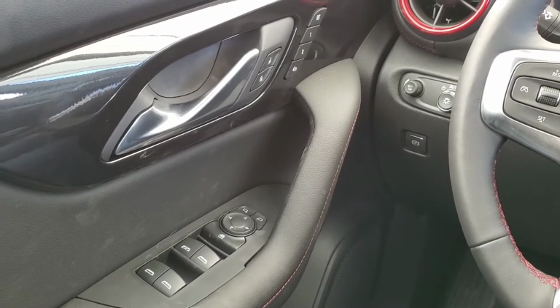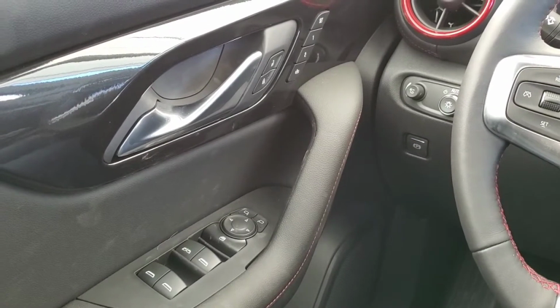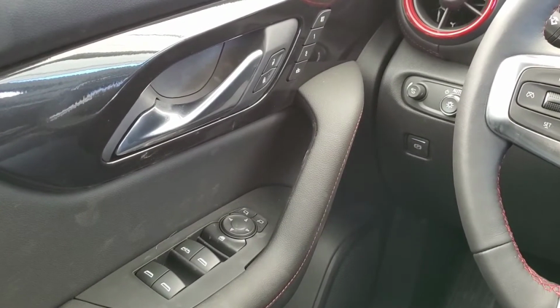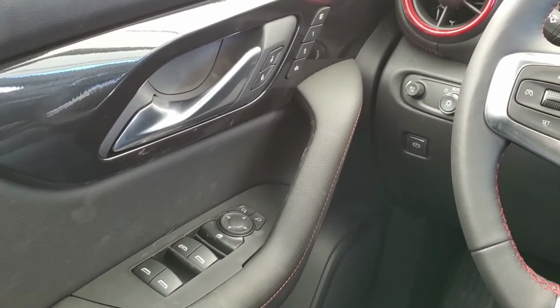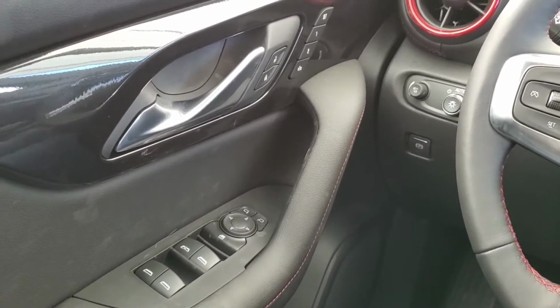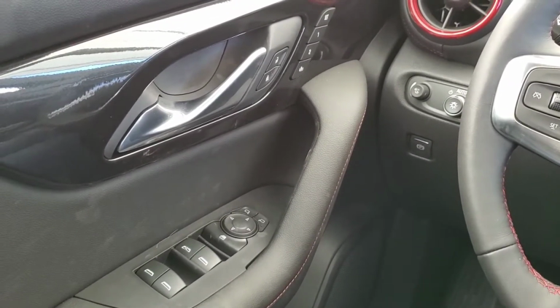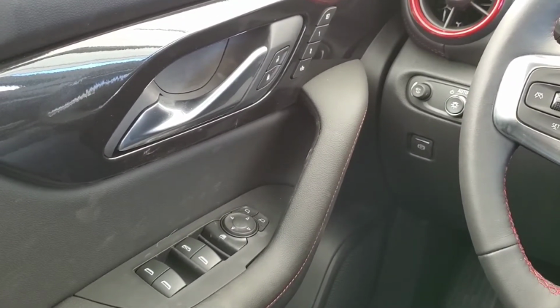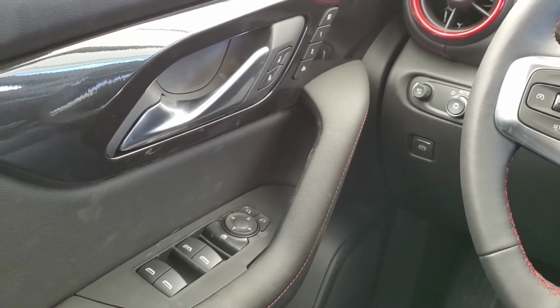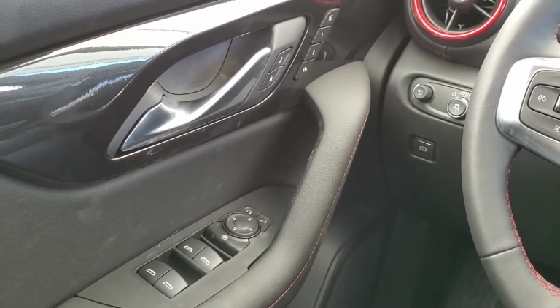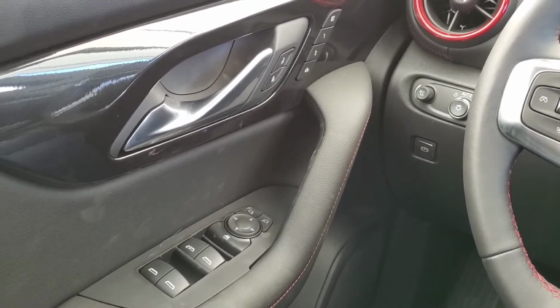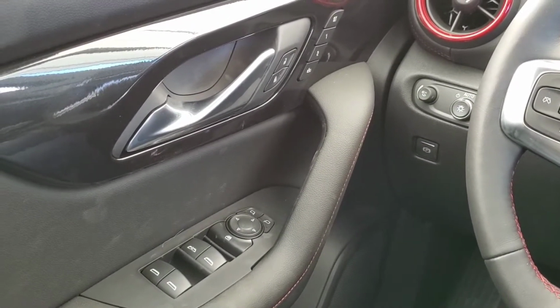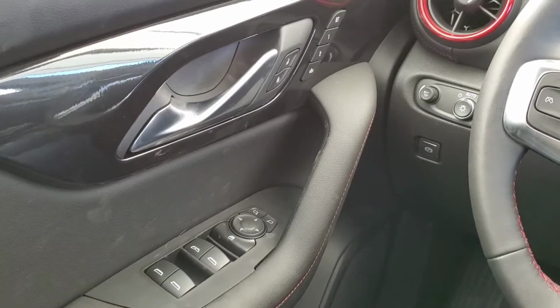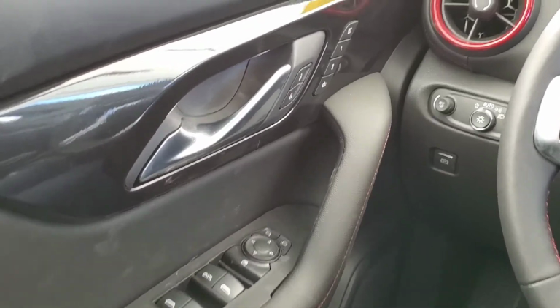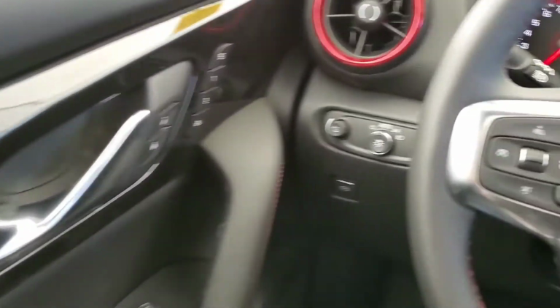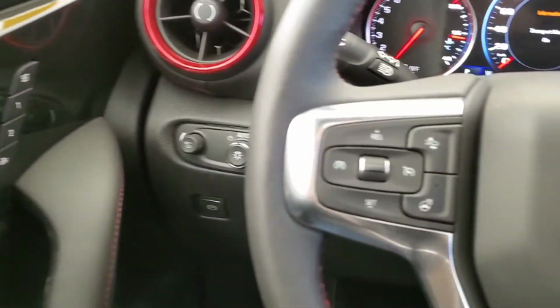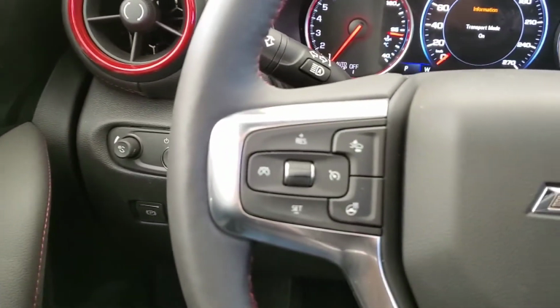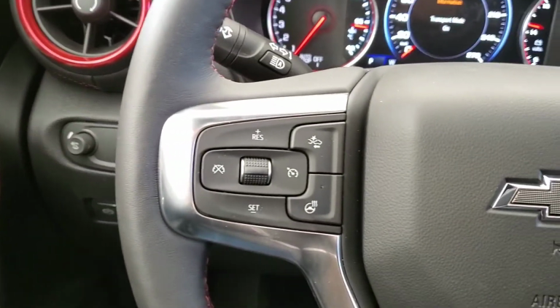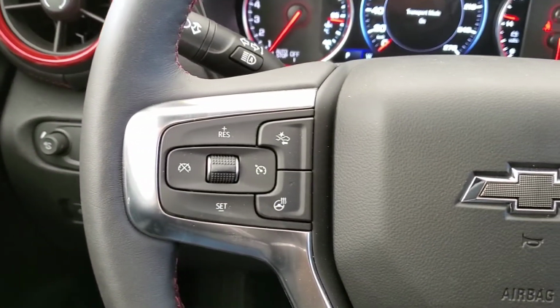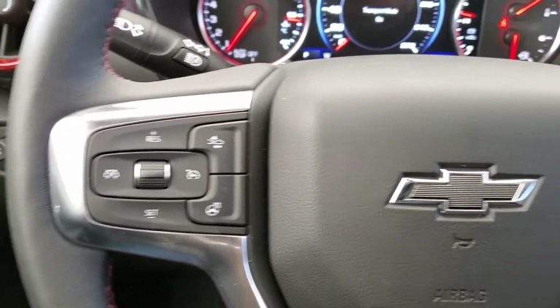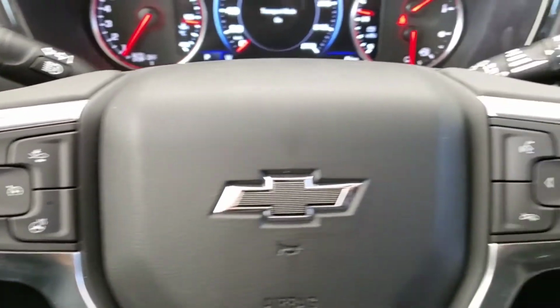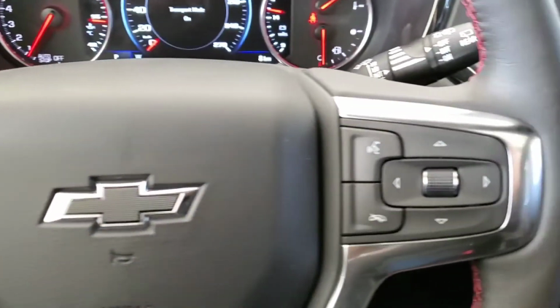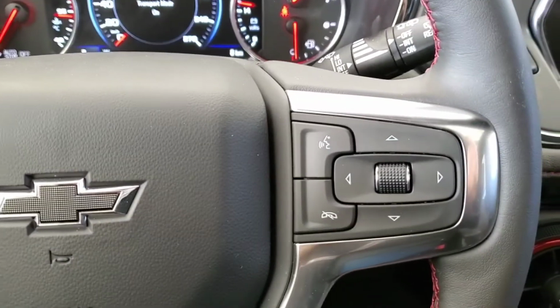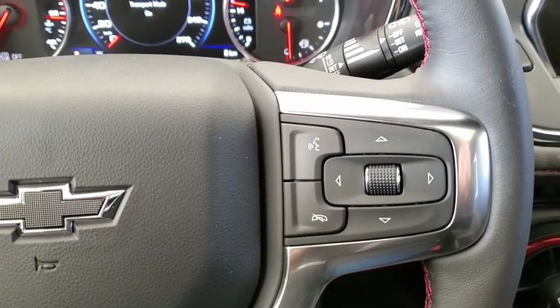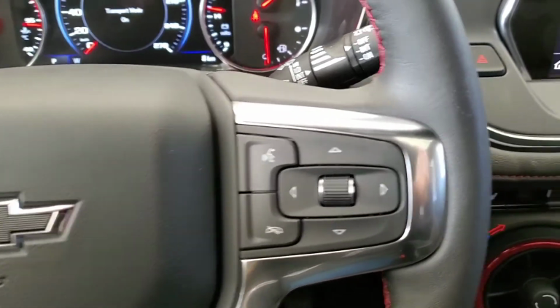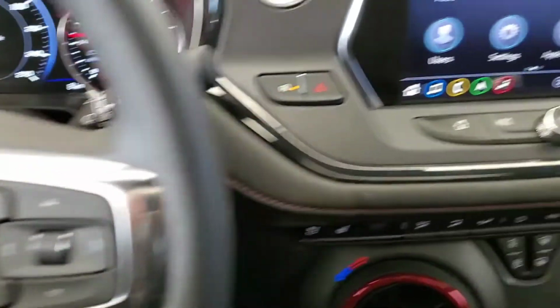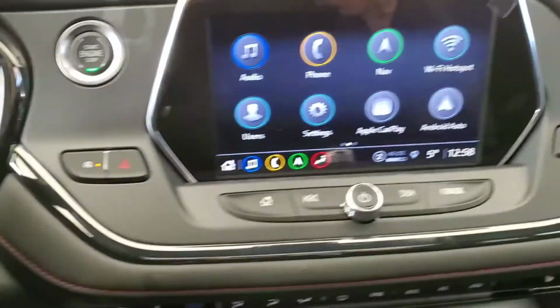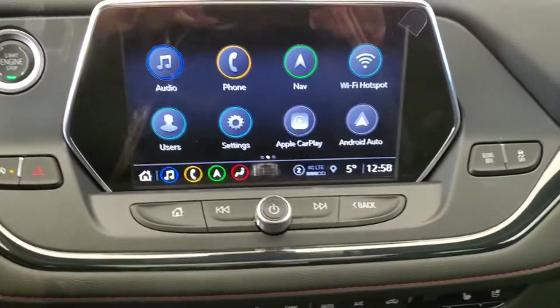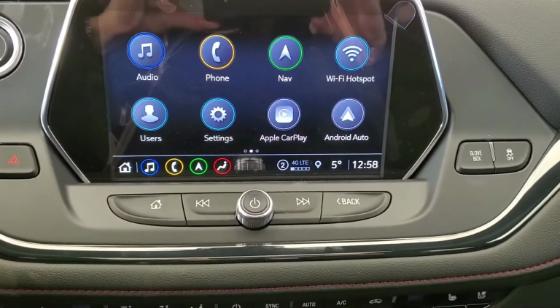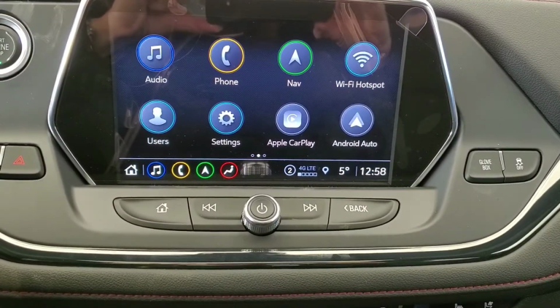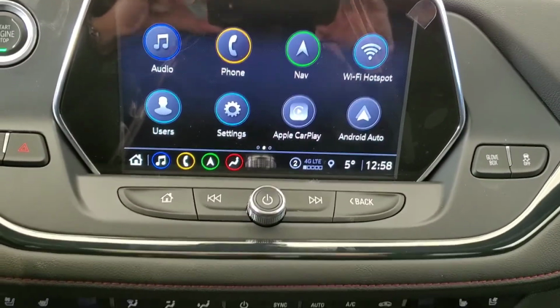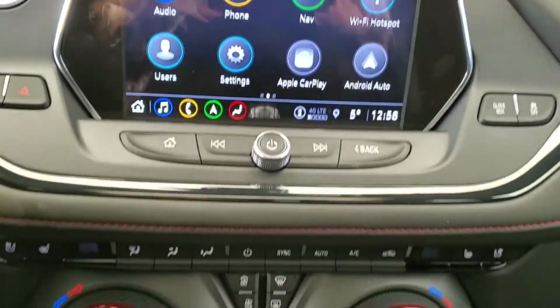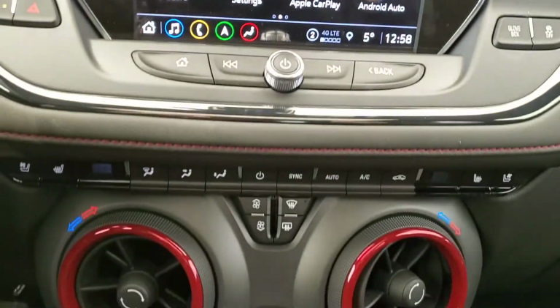It comes with awesome features like power door locks, windows and mirrors, along with memory driver's seat and Bose audio. We've got our cruise control with a heated steering wheel, voice command with Bluetooth, and our large touchscreen that has our navigation and our backup camera.